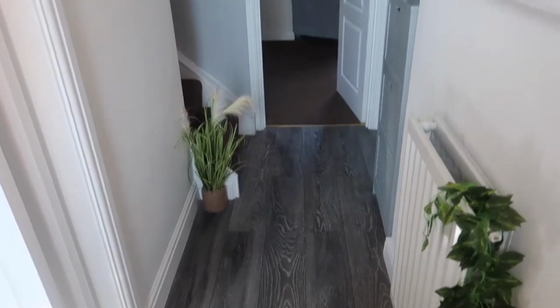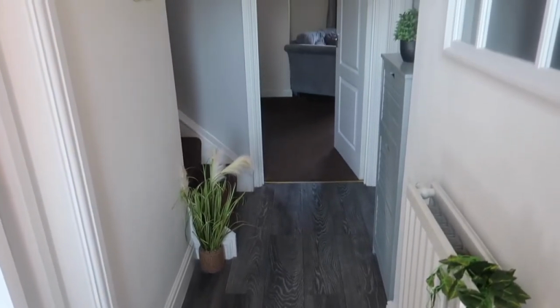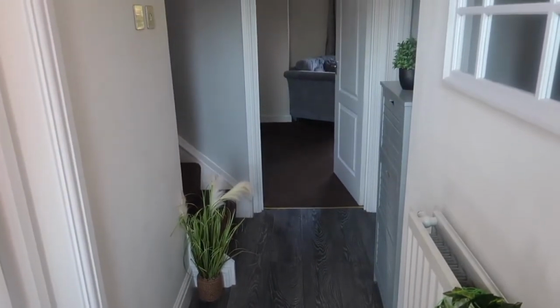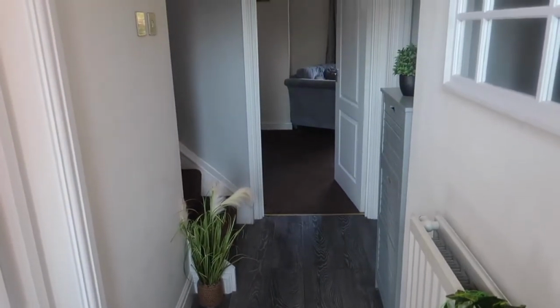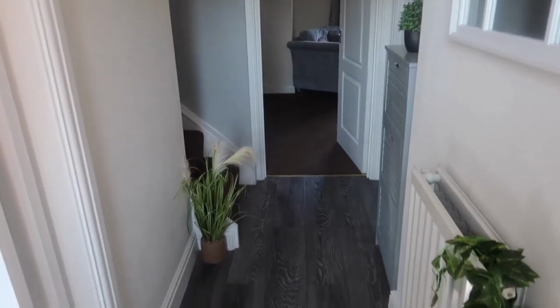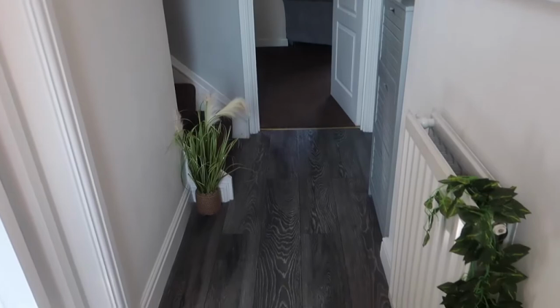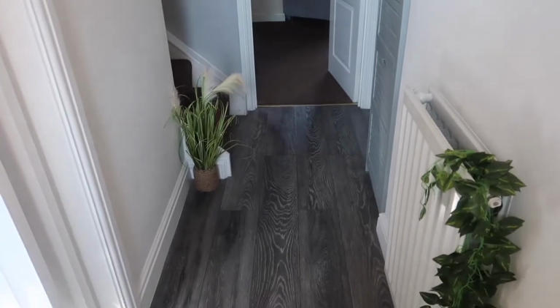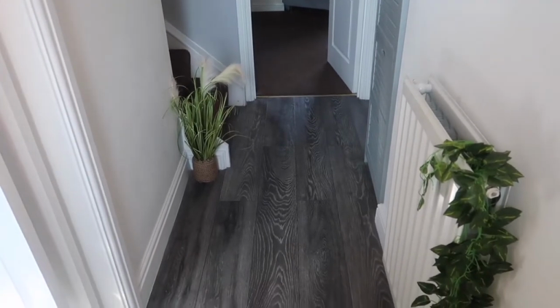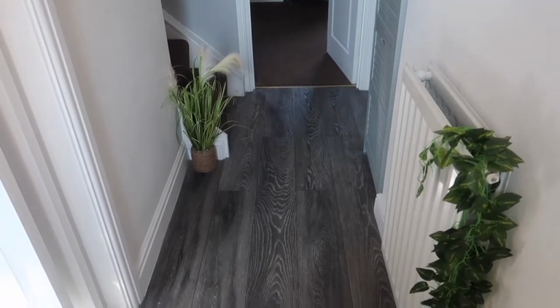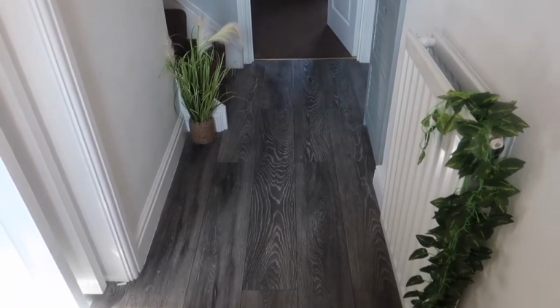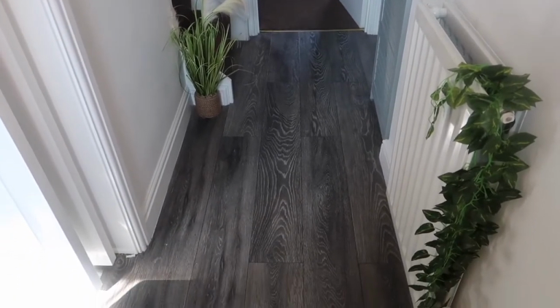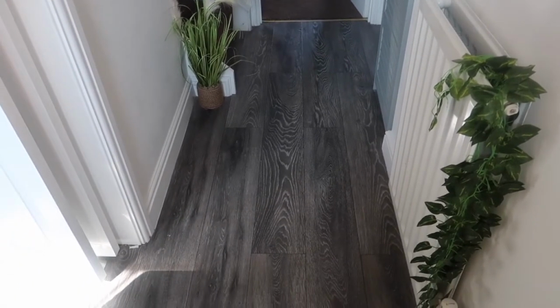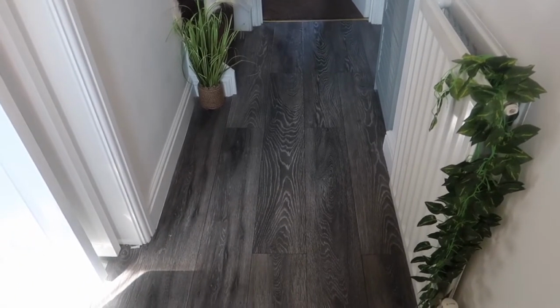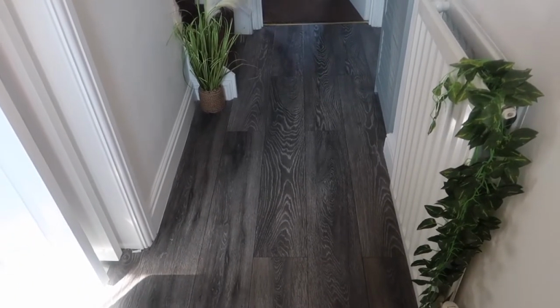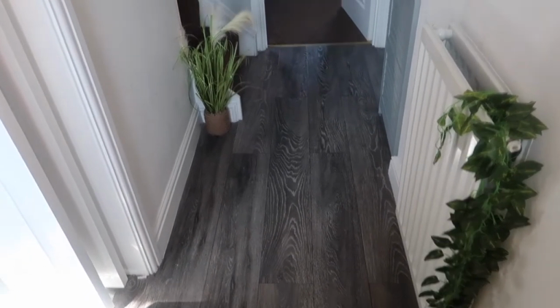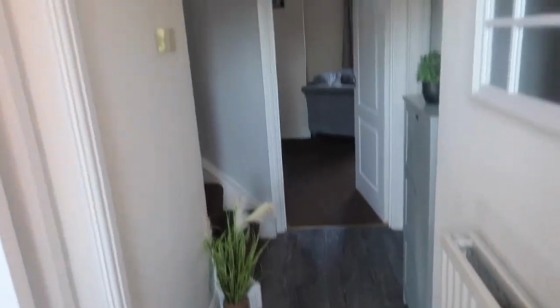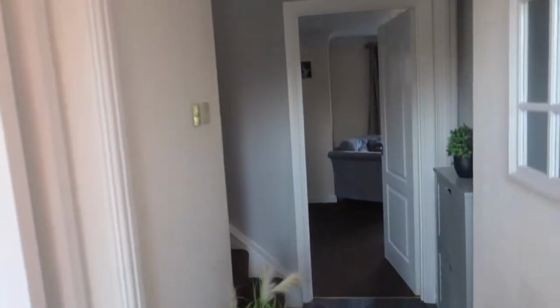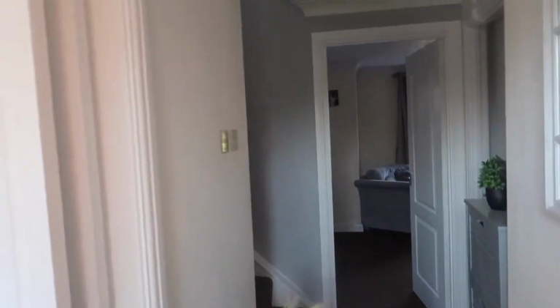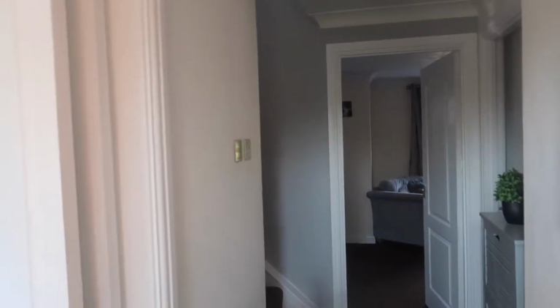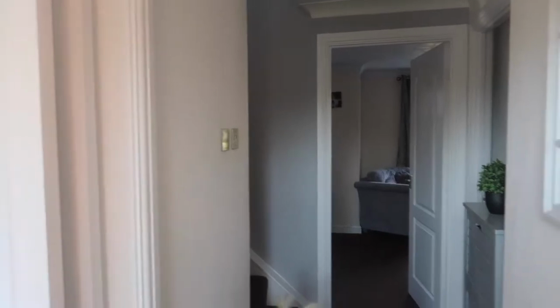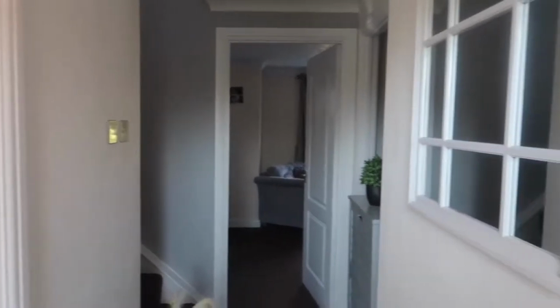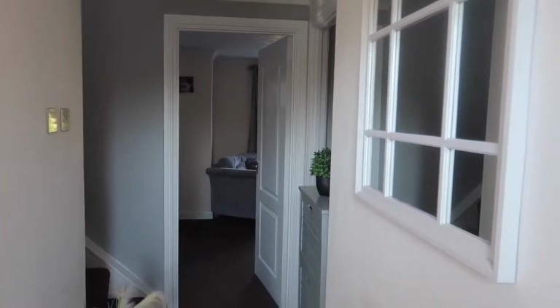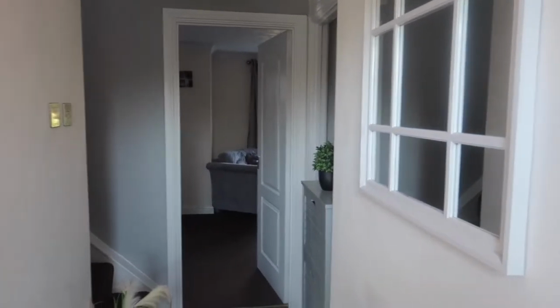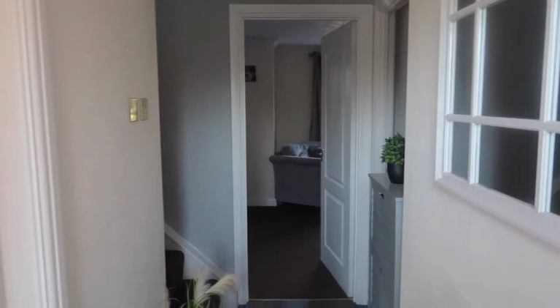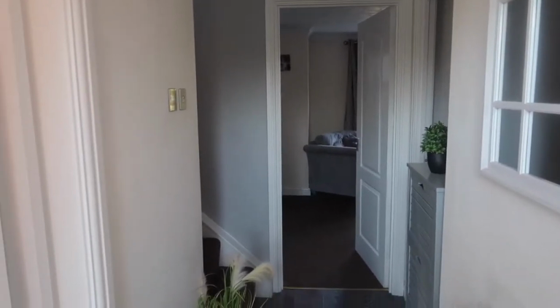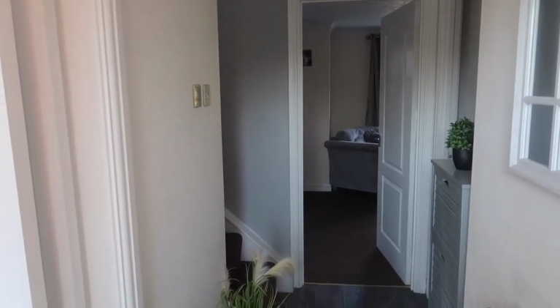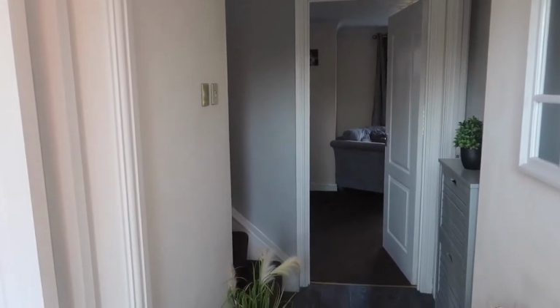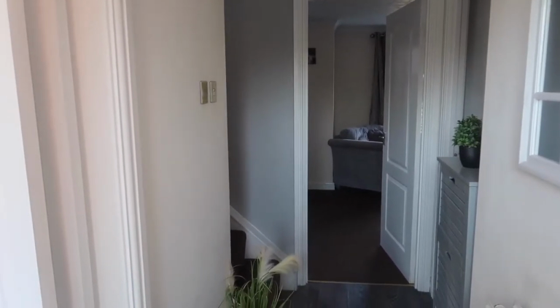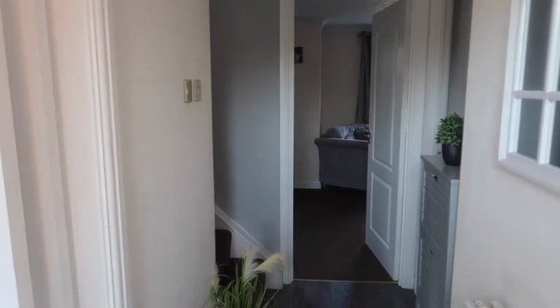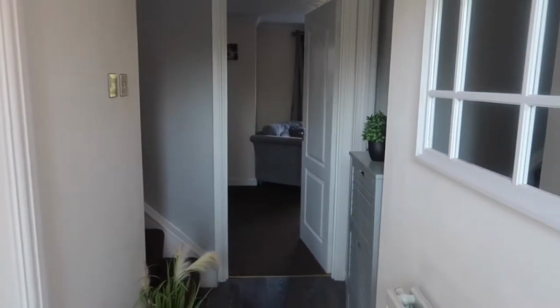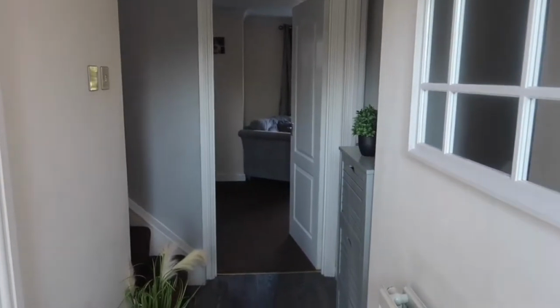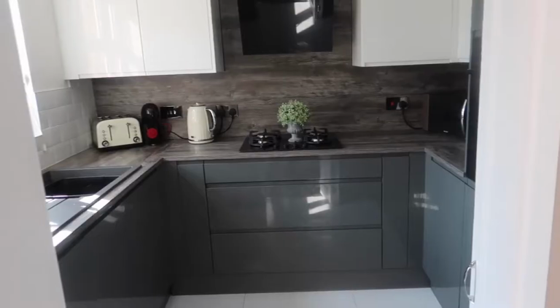So this is the hallway. When we moved in there was a pine-colored laminate flooring, but we've changed it to grey. And then on the sides of the walls that used to be wallpaper, so we've just painted it white.